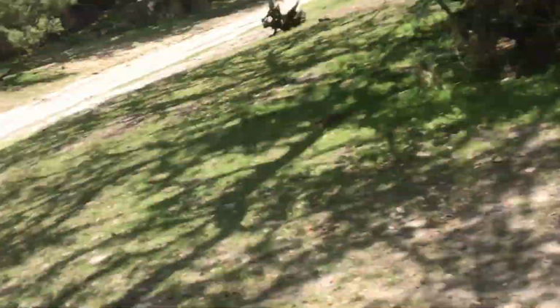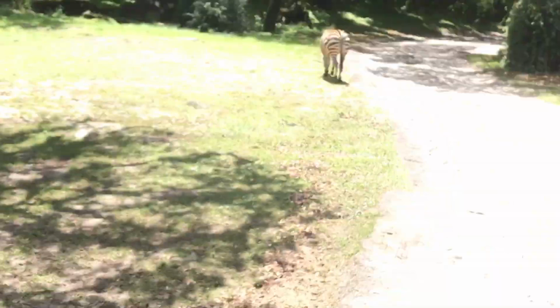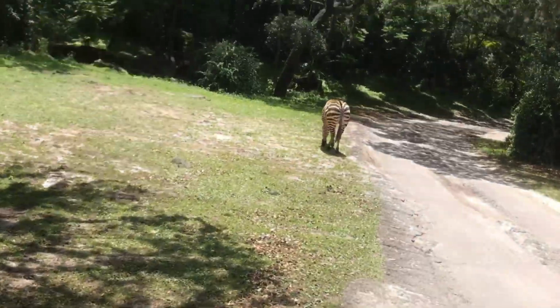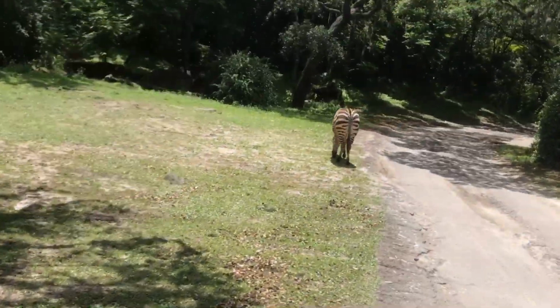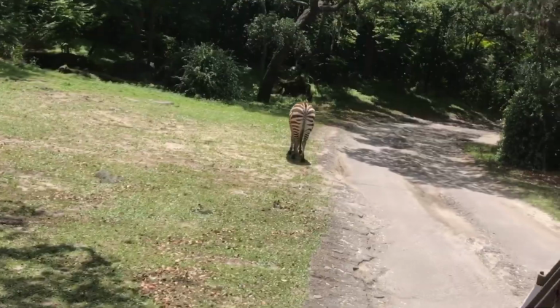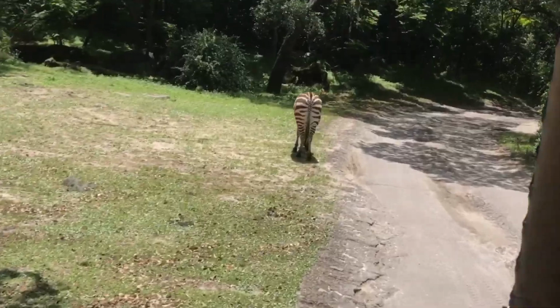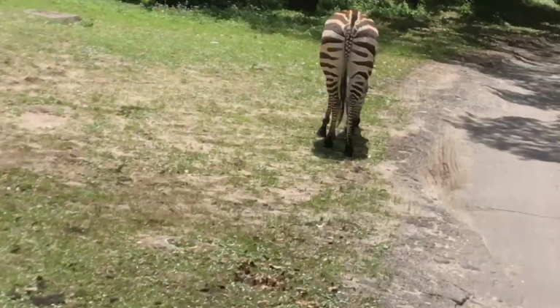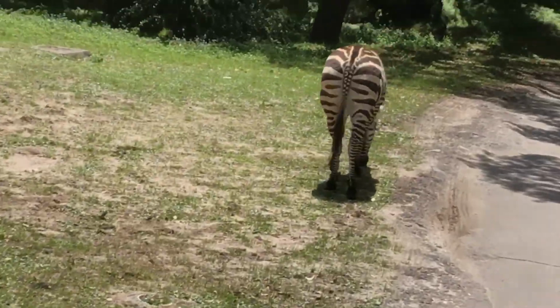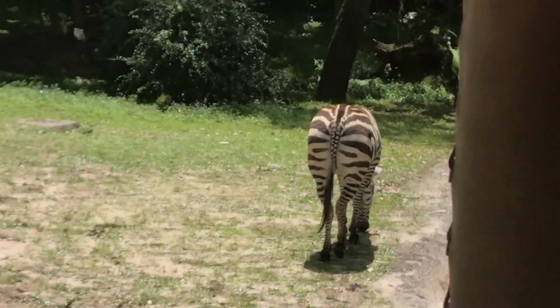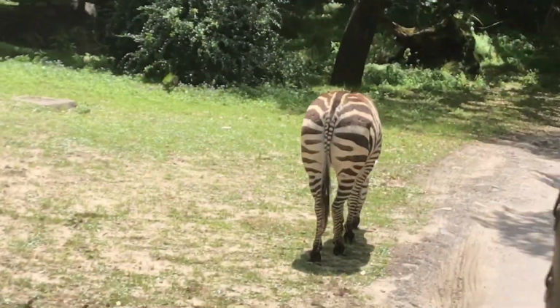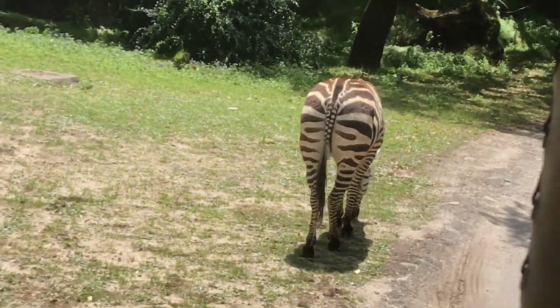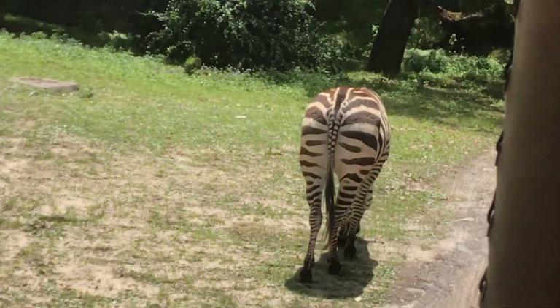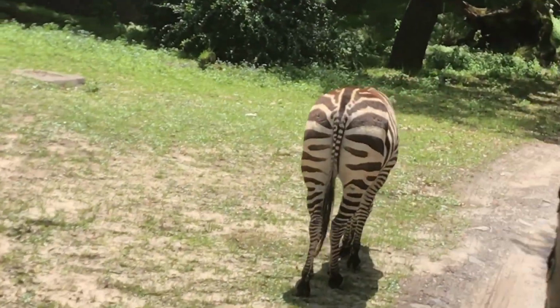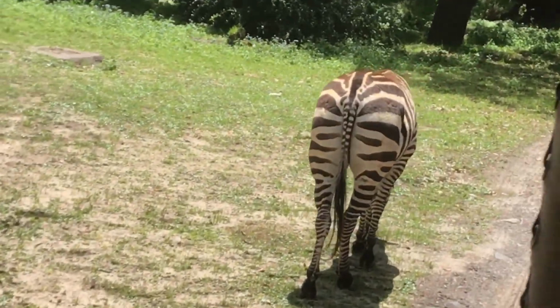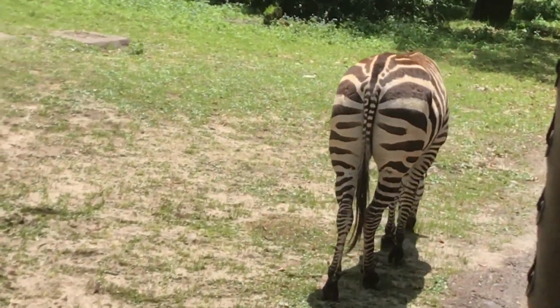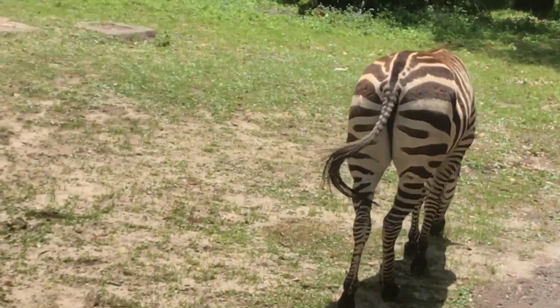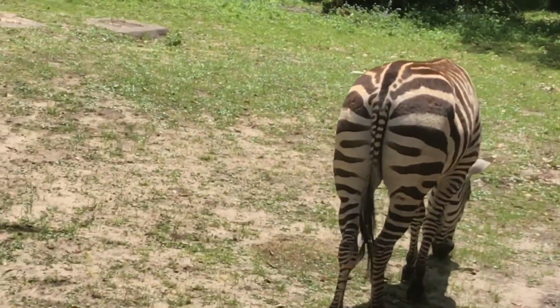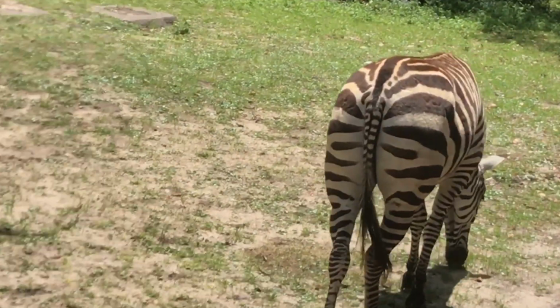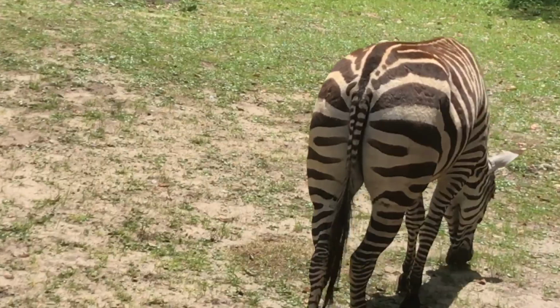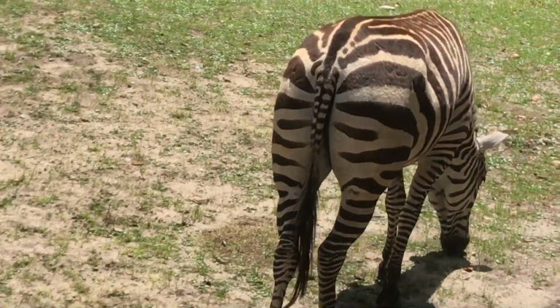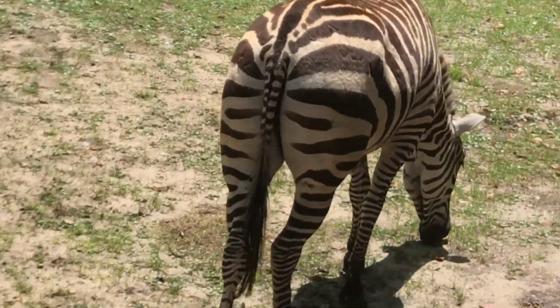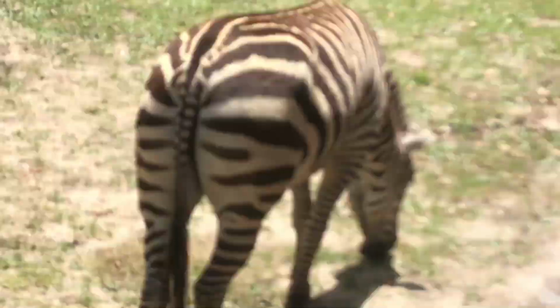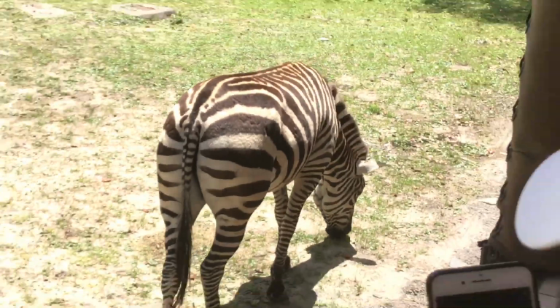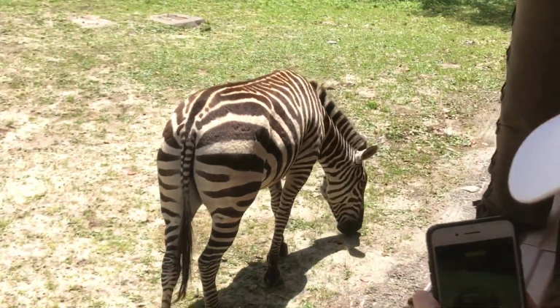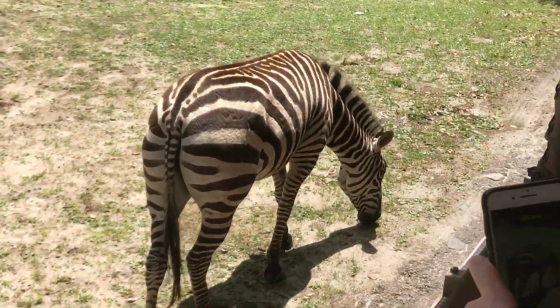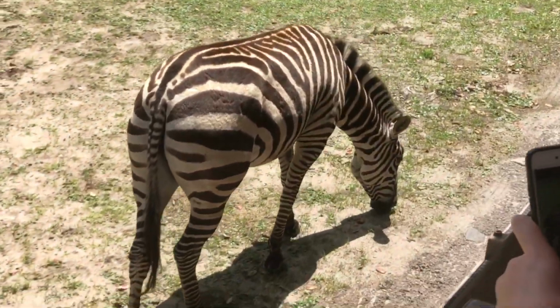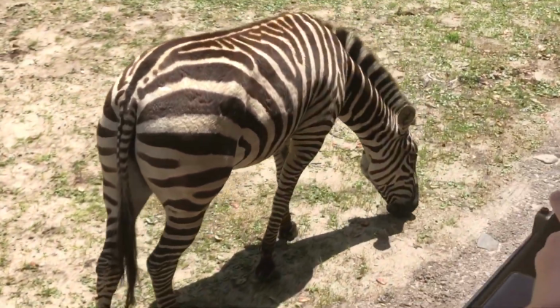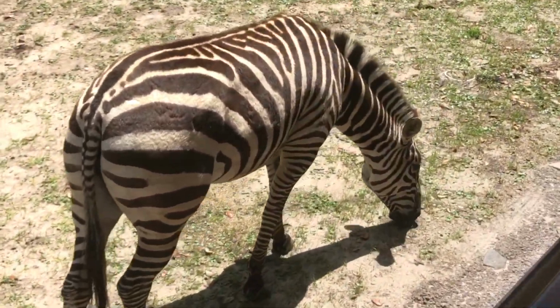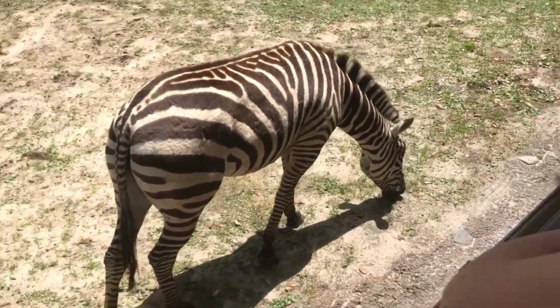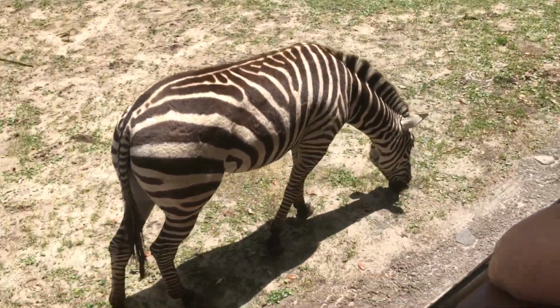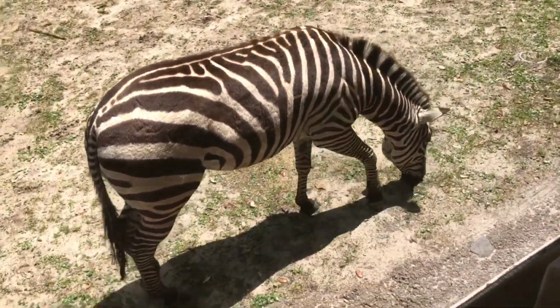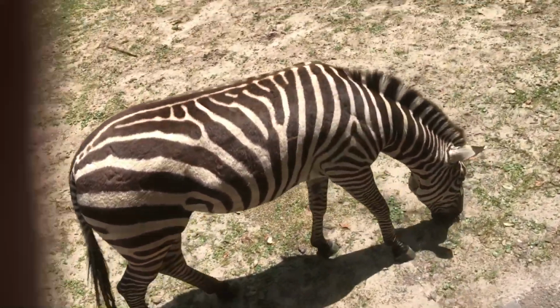We'll get a really good view of these zebras here. Now these Grant's zebras are actually black with white stripes, and we can tell because their noses are black. That's not just a joke.